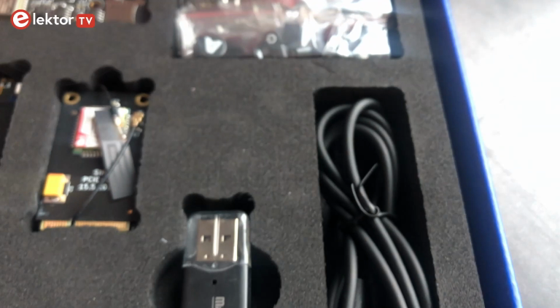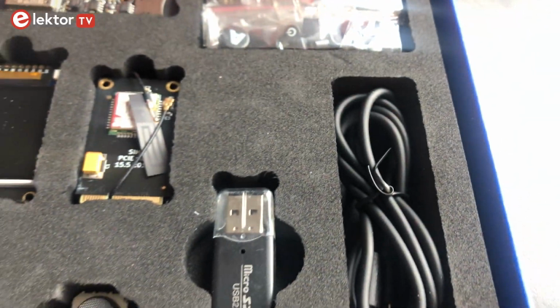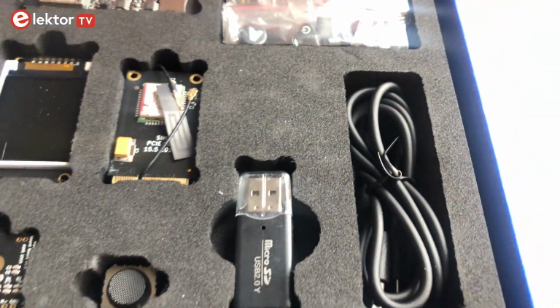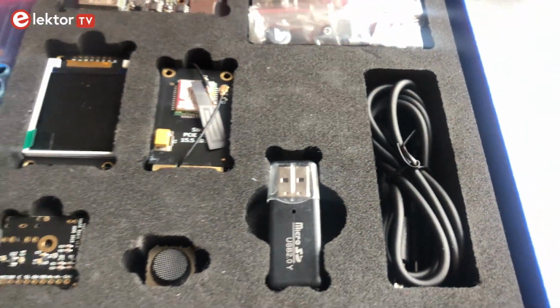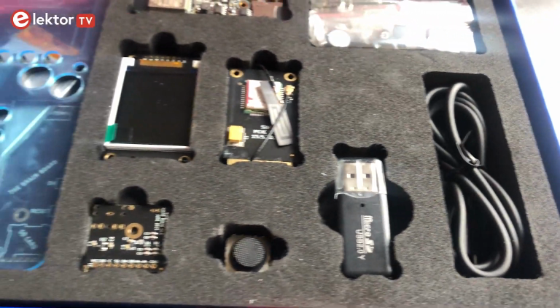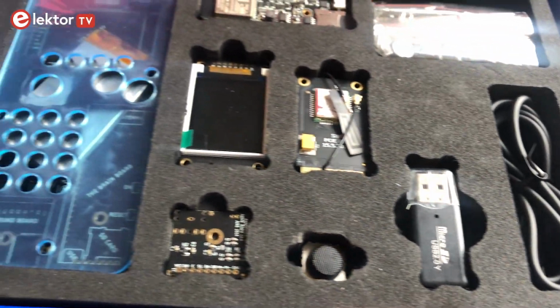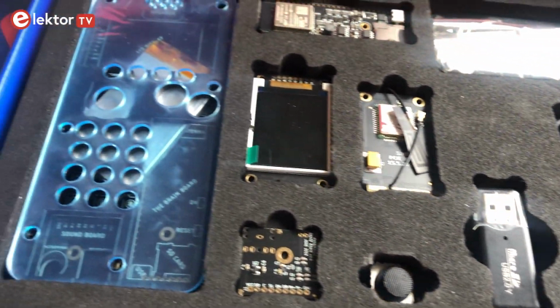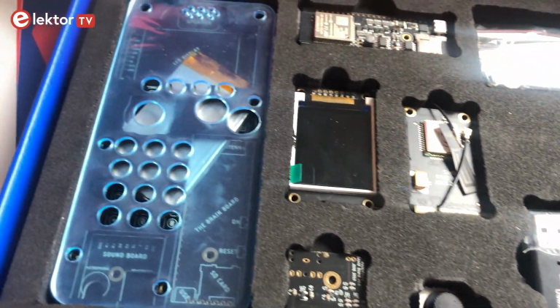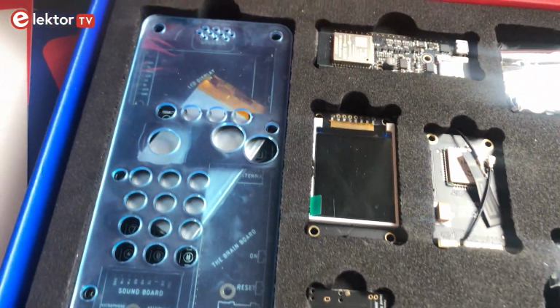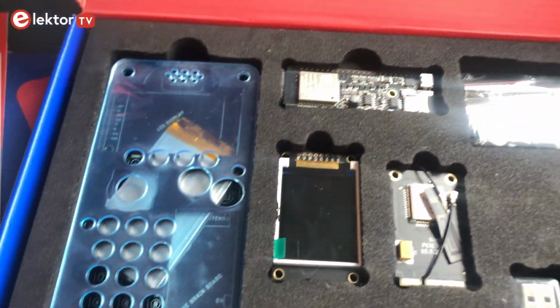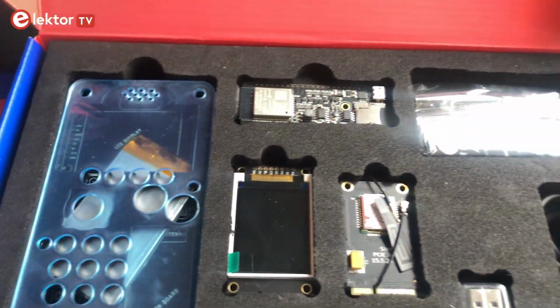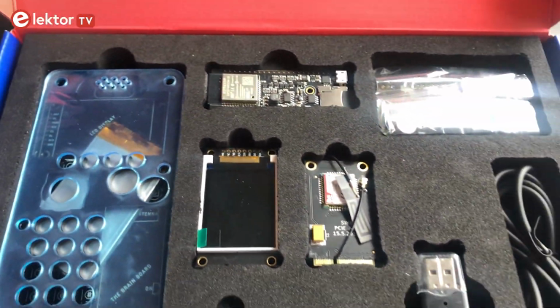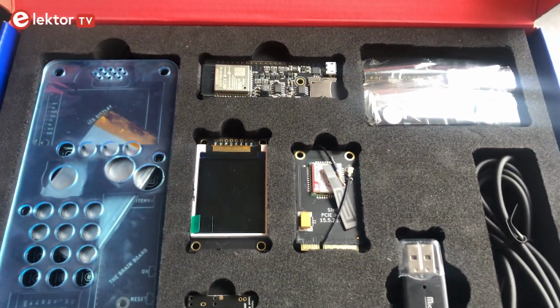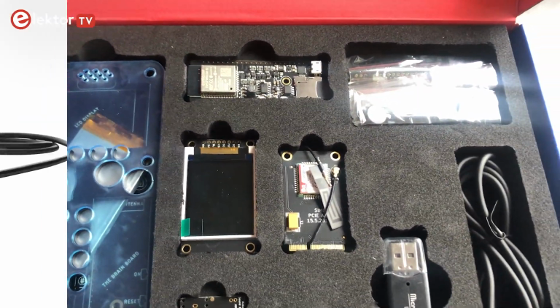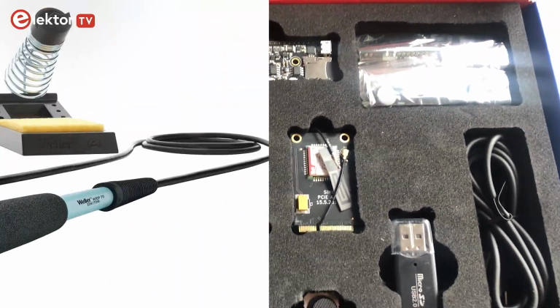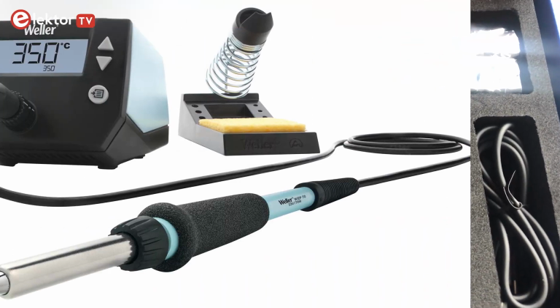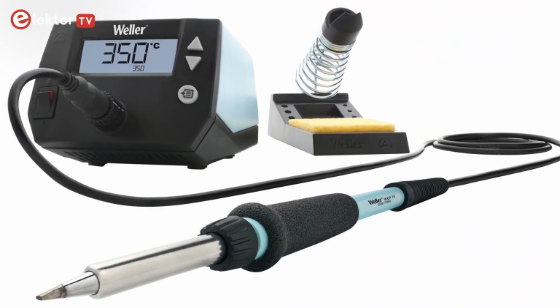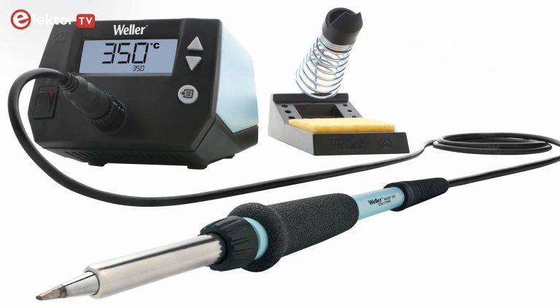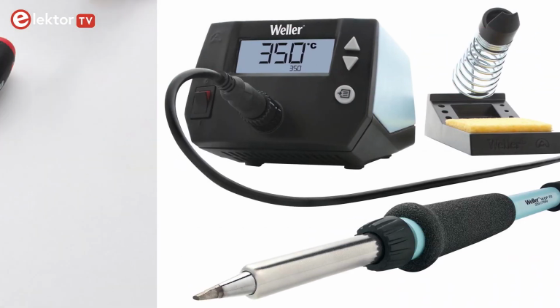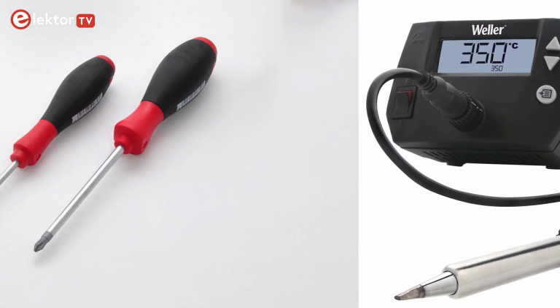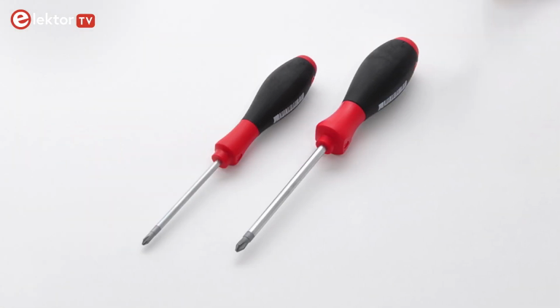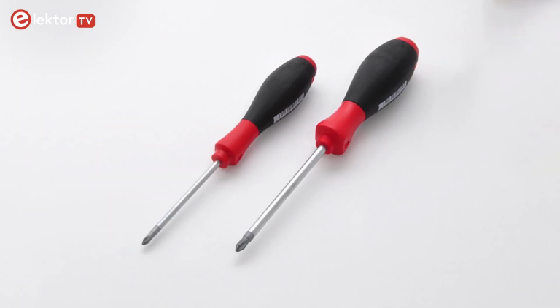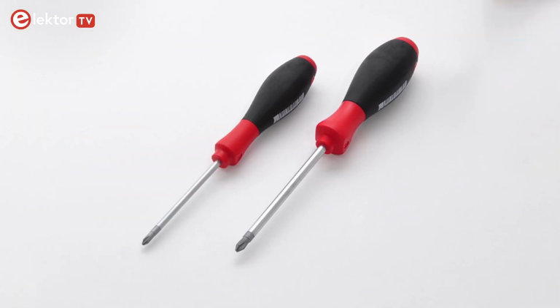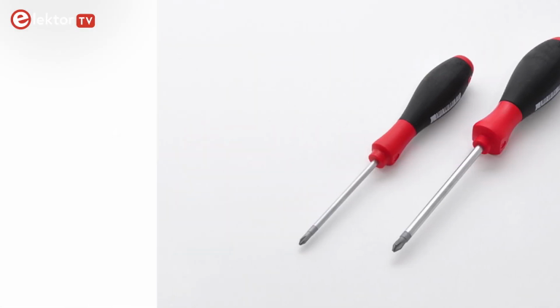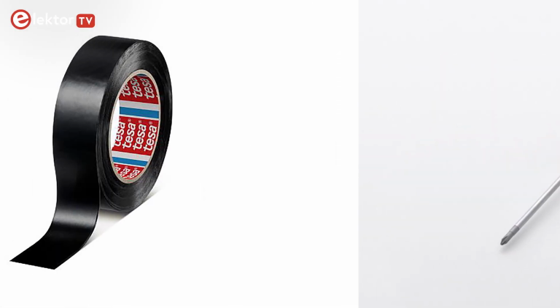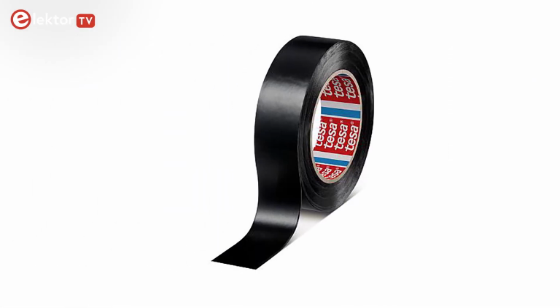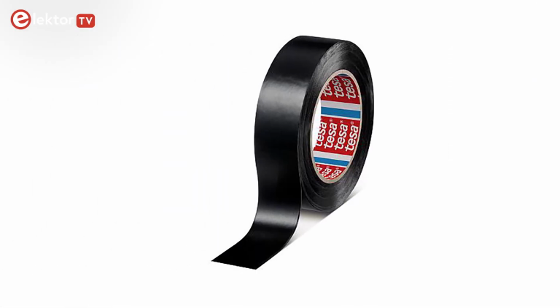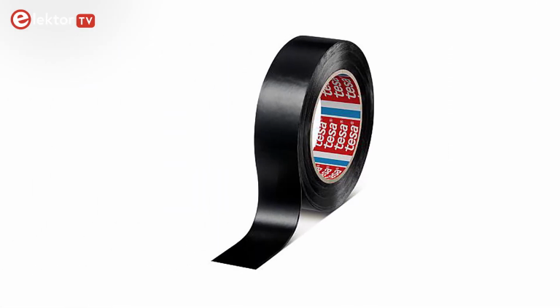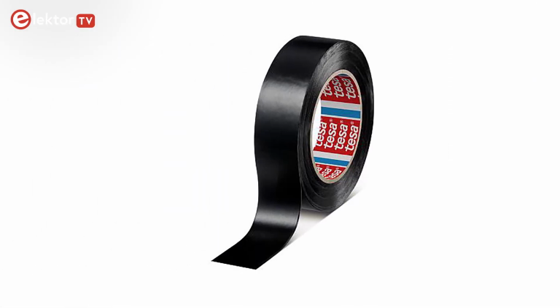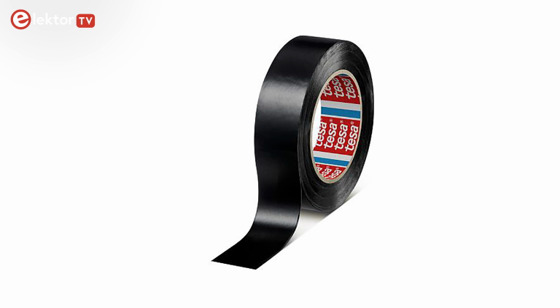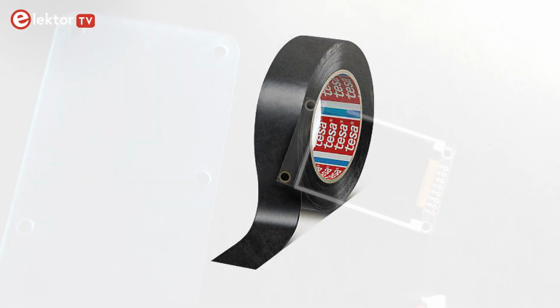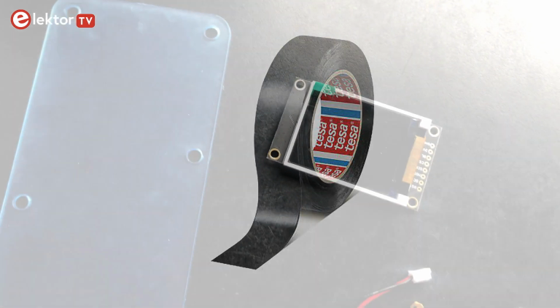To assemble the individual parts you need some basic tools like a regular soldering iron, a regular screwdriver, and a piece of insulating tape or some super glue.